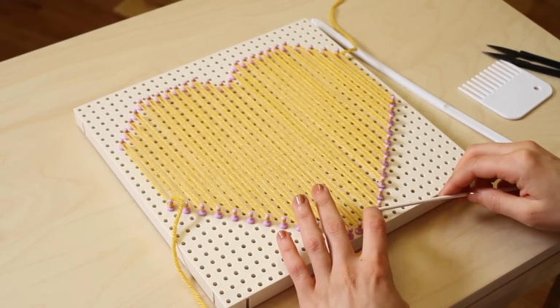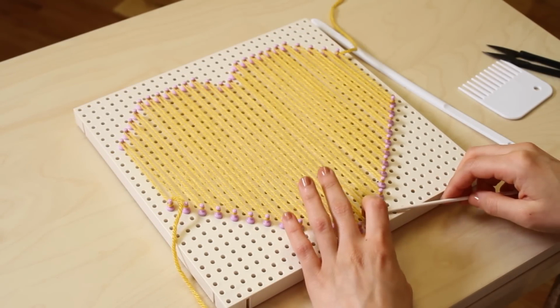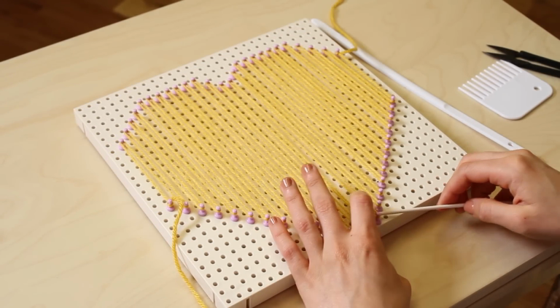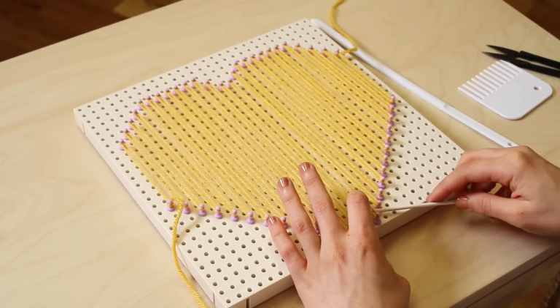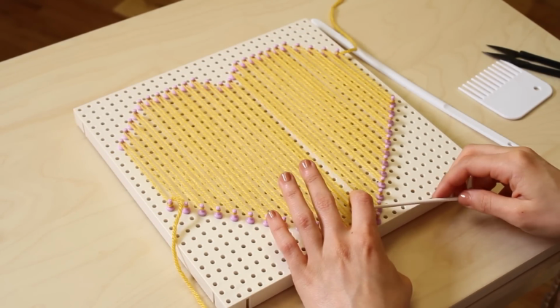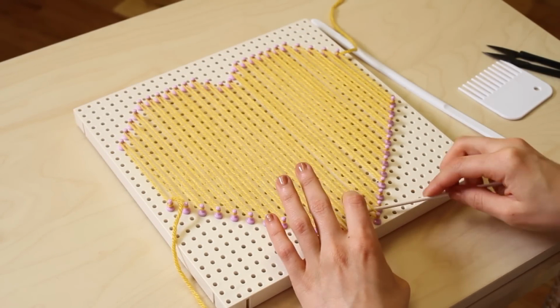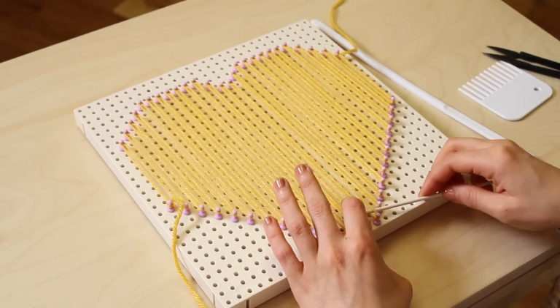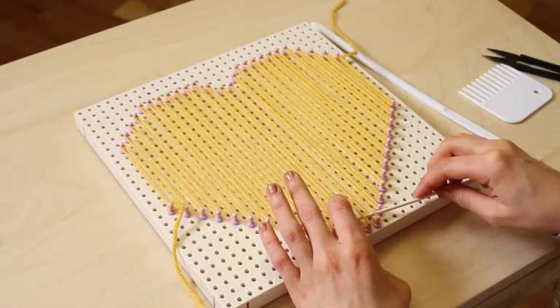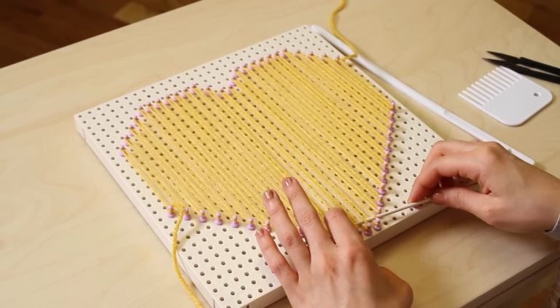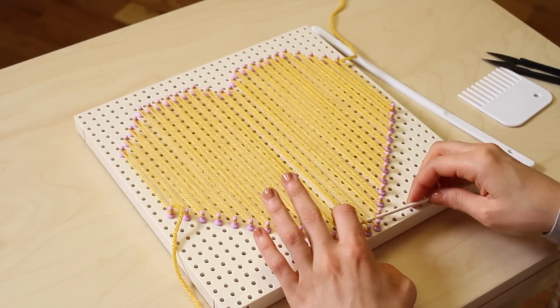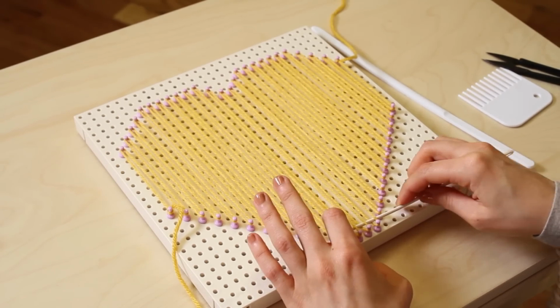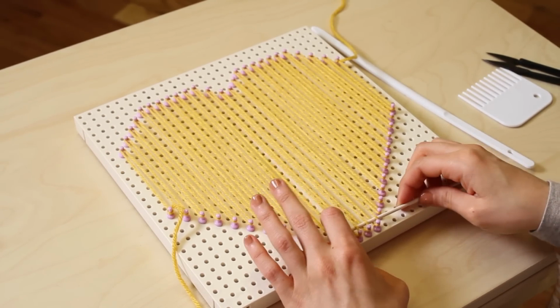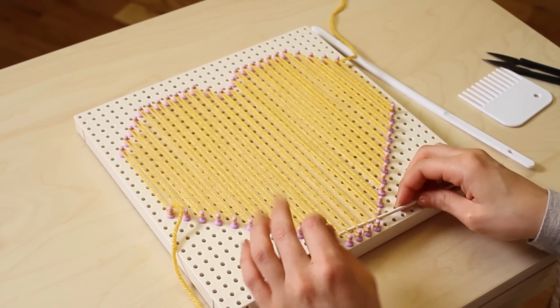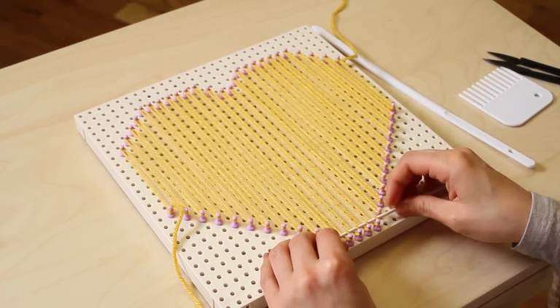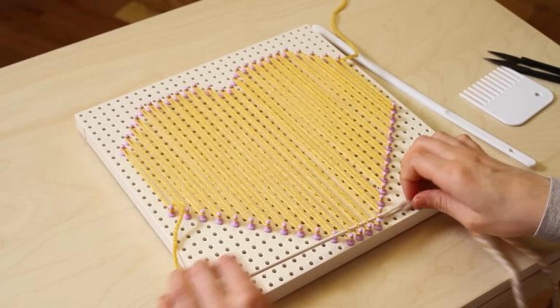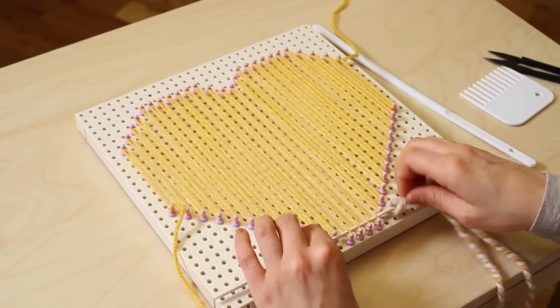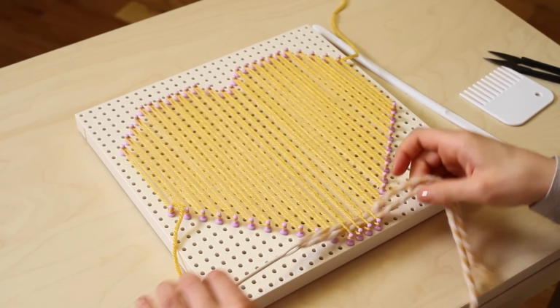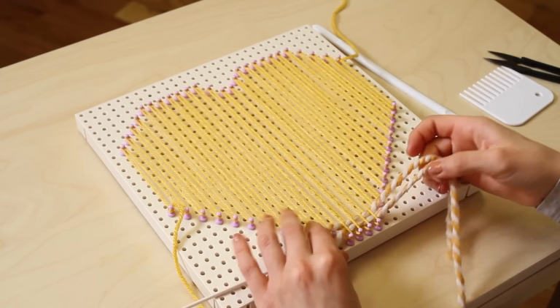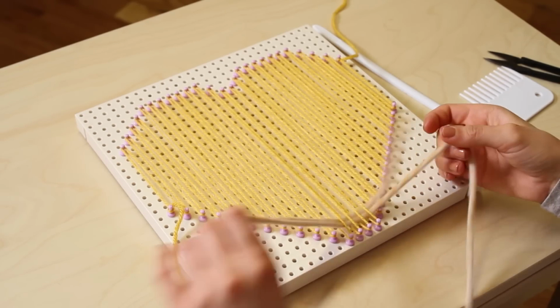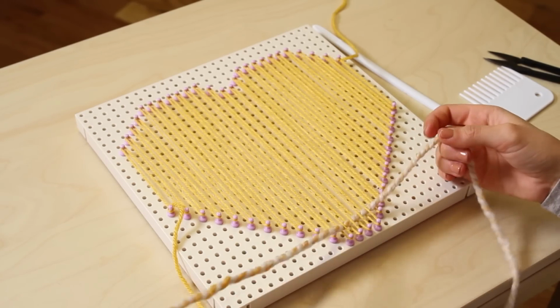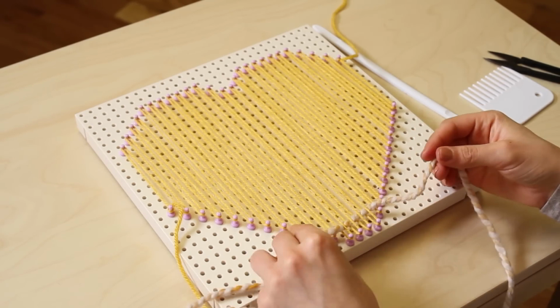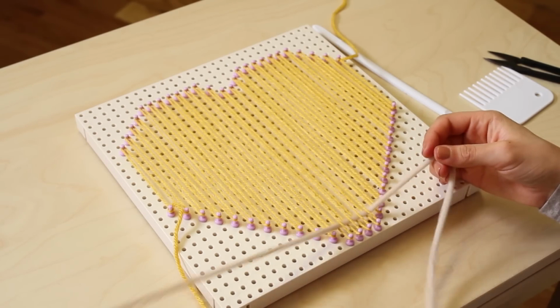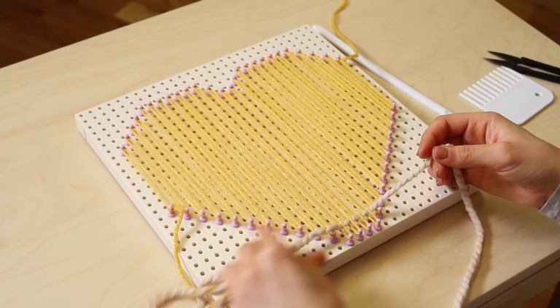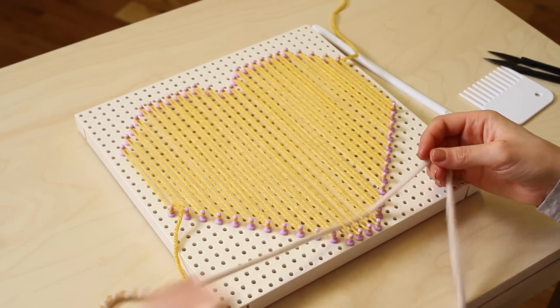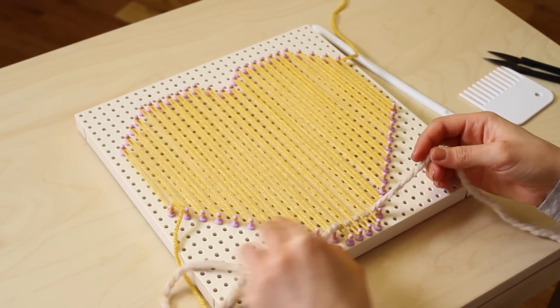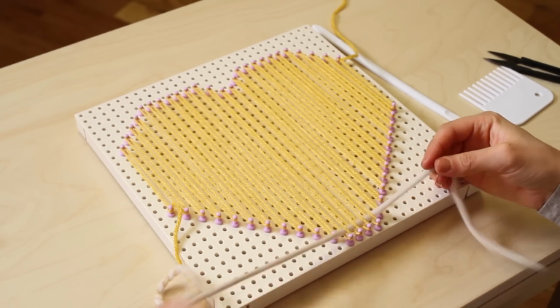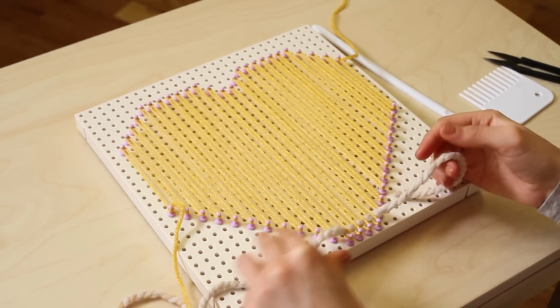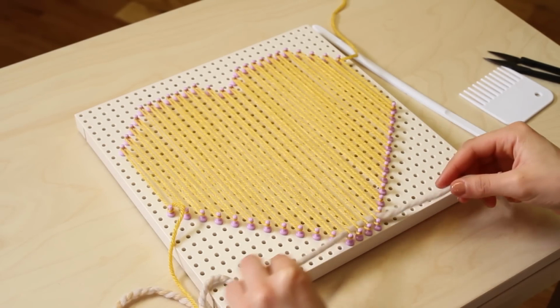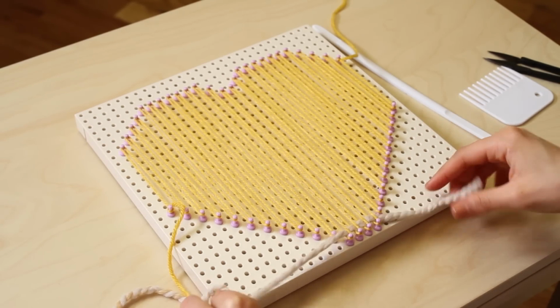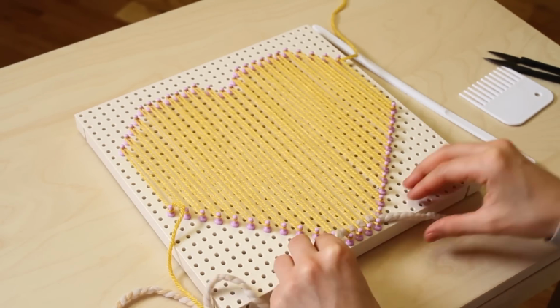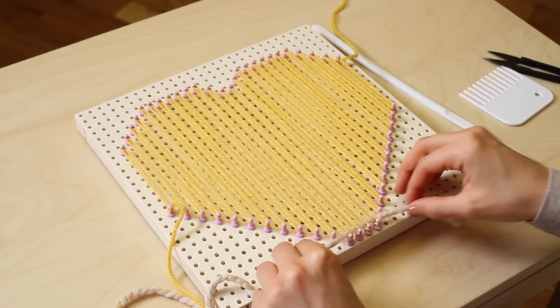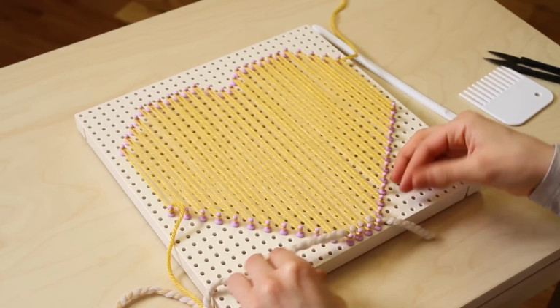Since I'm starting at the tip of the heart shape, I'm going to weave back and forth with my needle weaver, just as for basic weaving, pushing down each row with the comb.